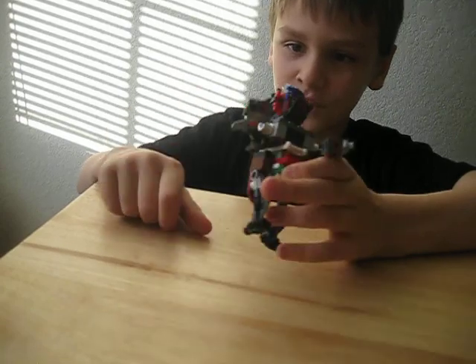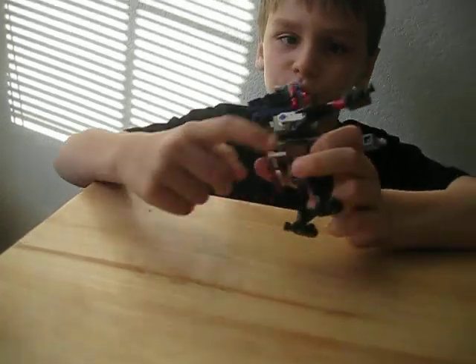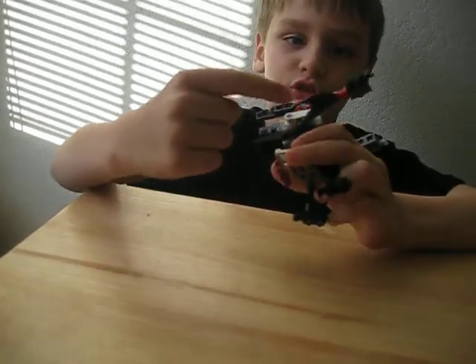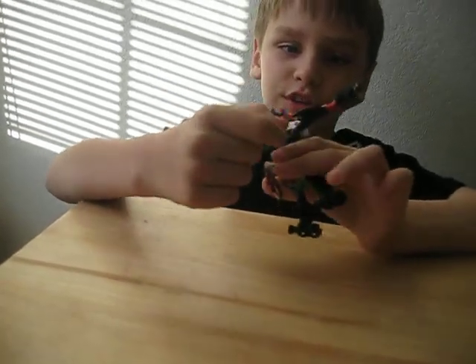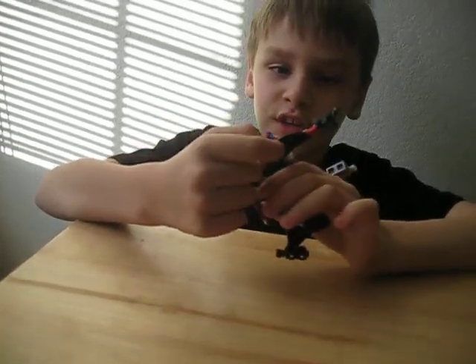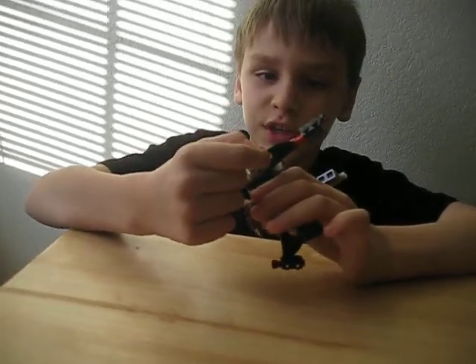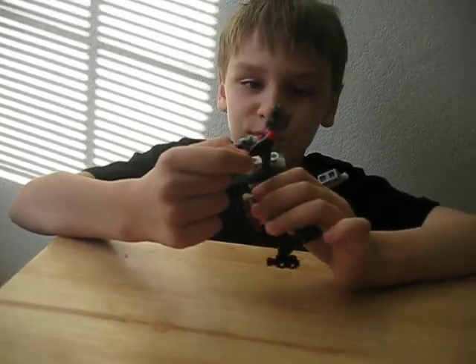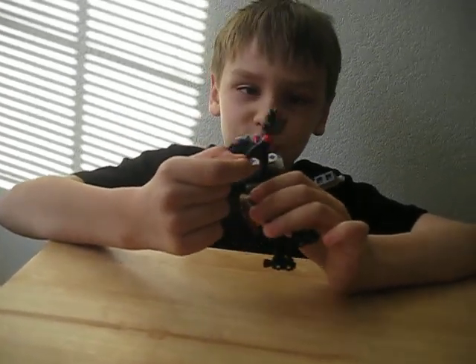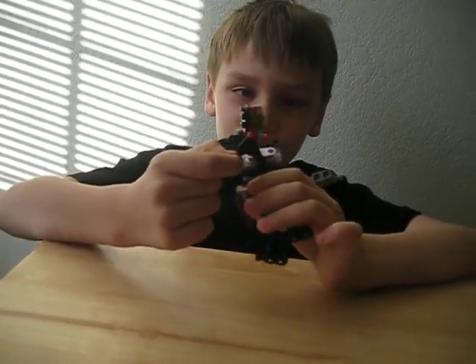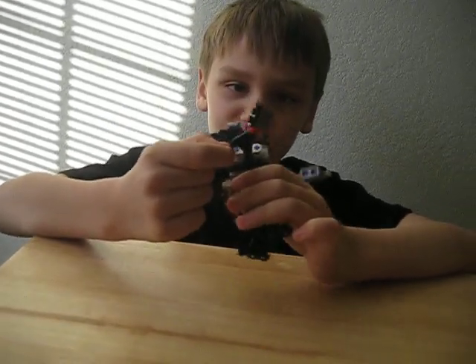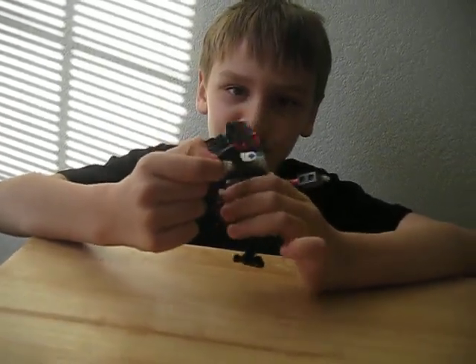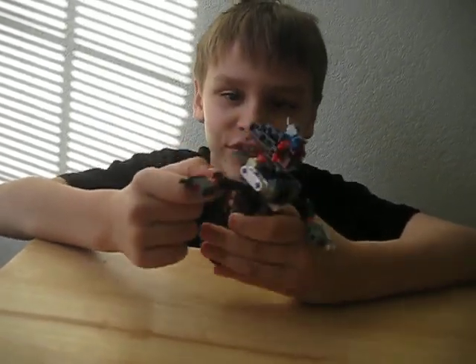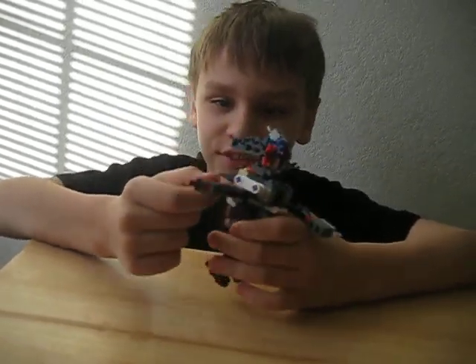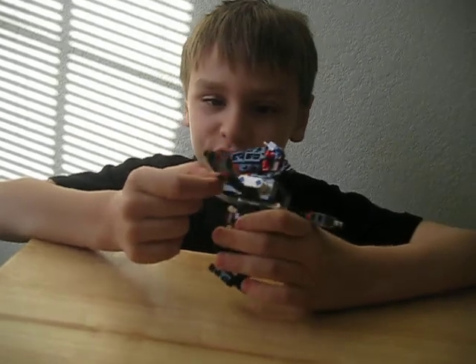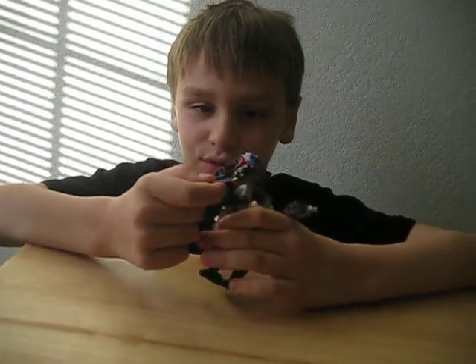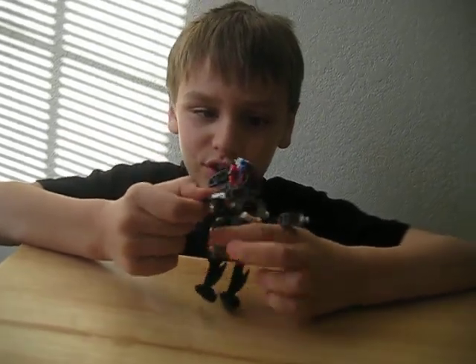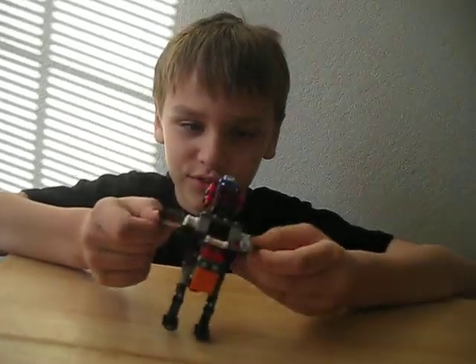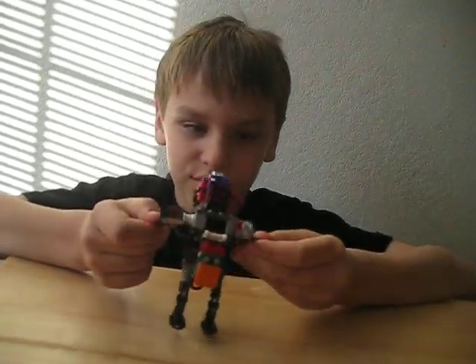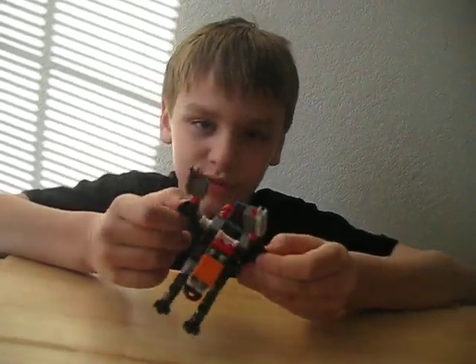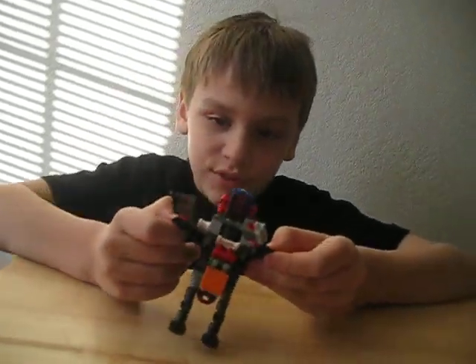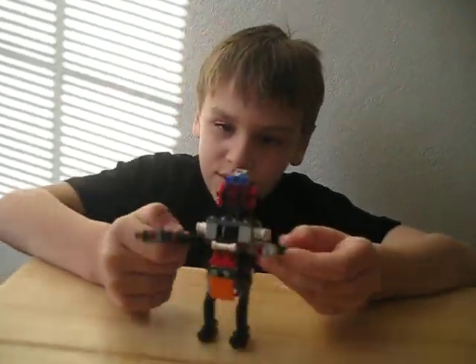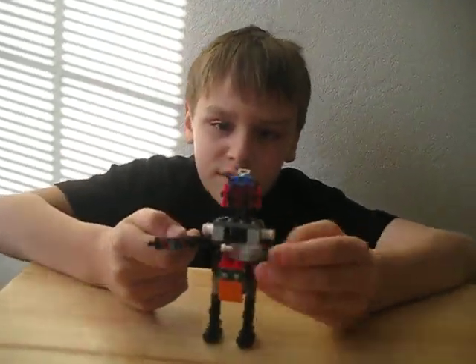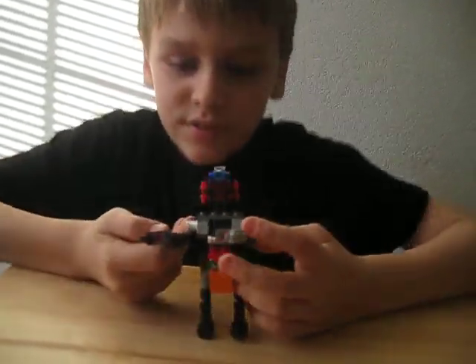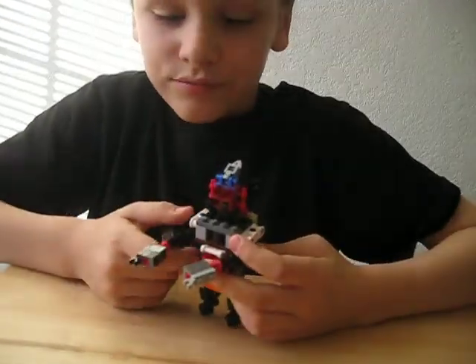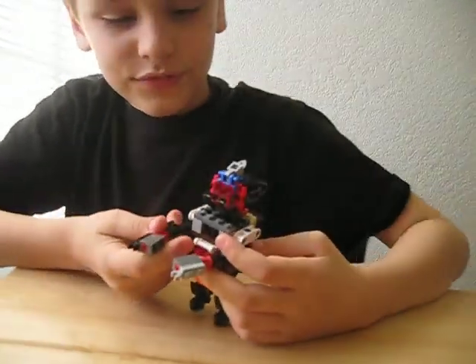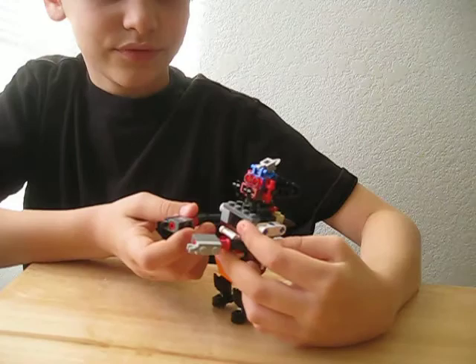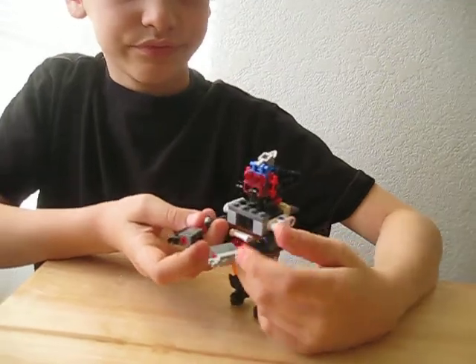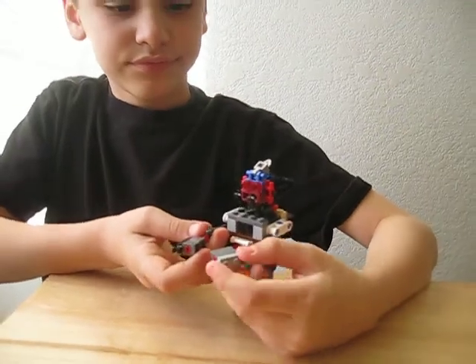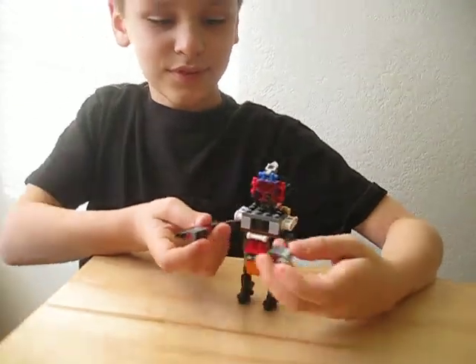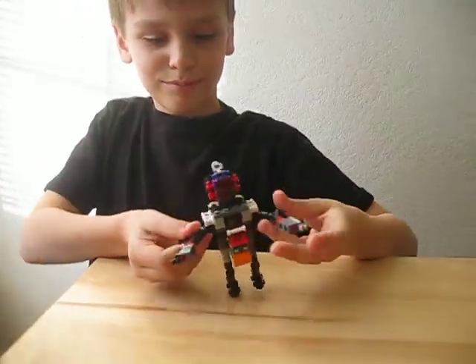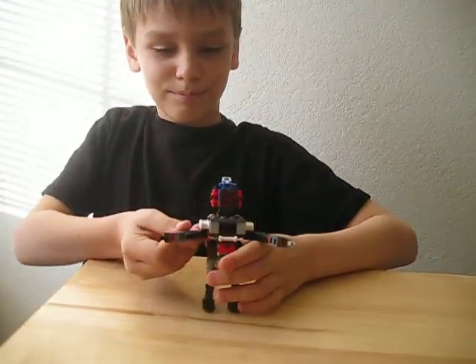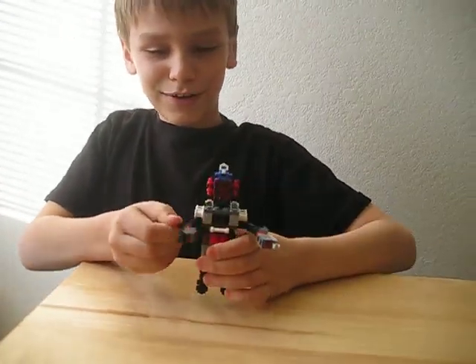Oh, and also I made these fins so you can do this to control the arms. Cool. Wanna have your robot say bye? Bye-bye.